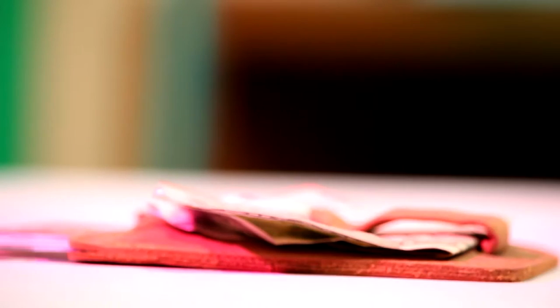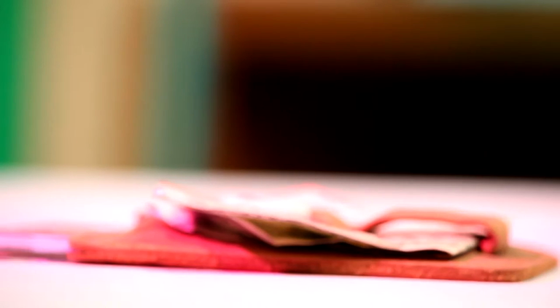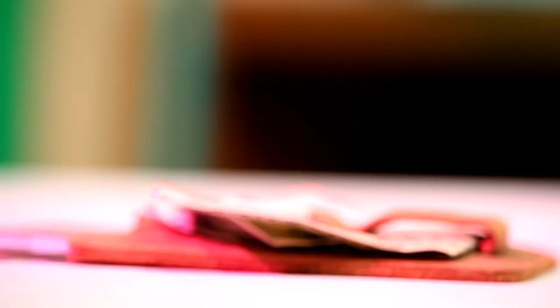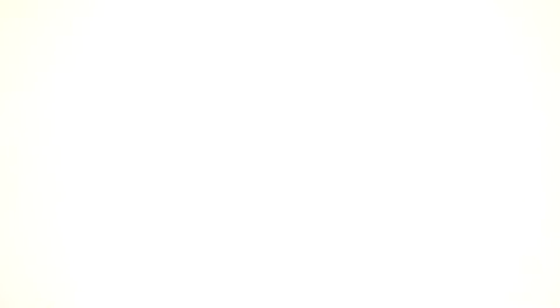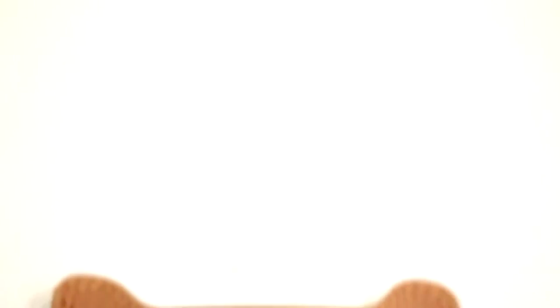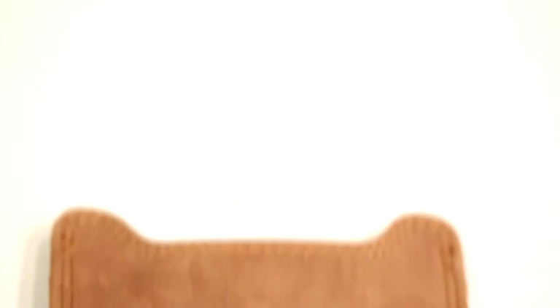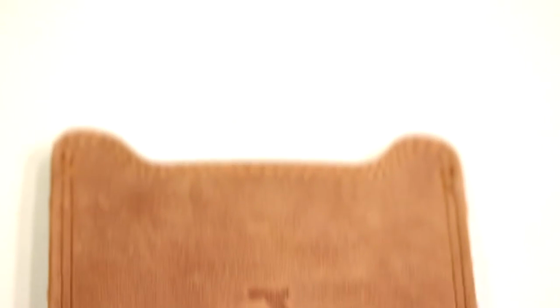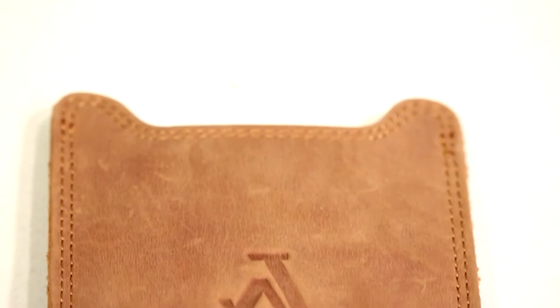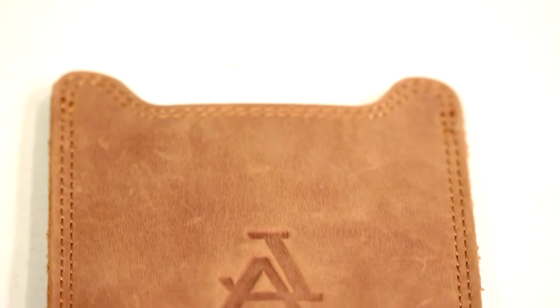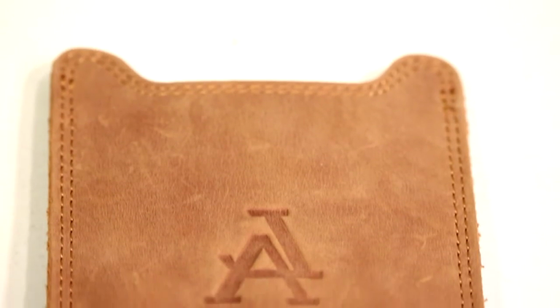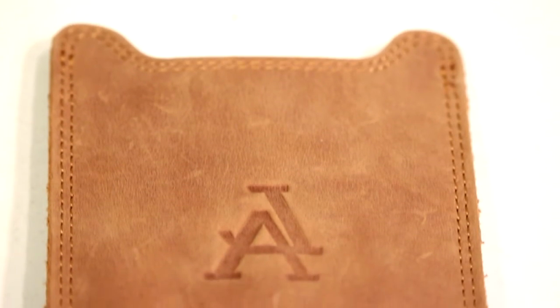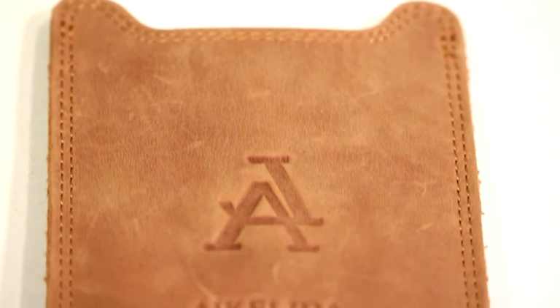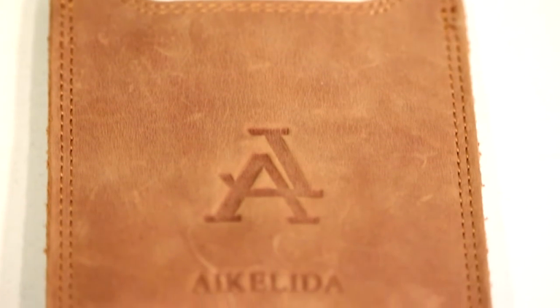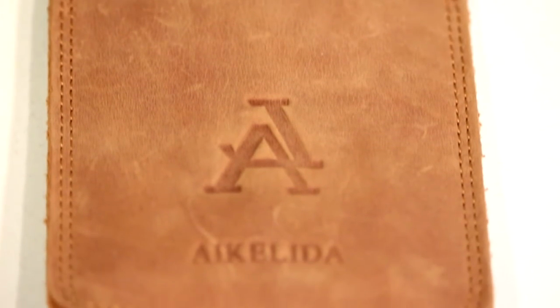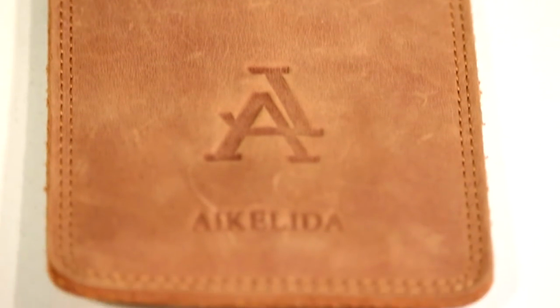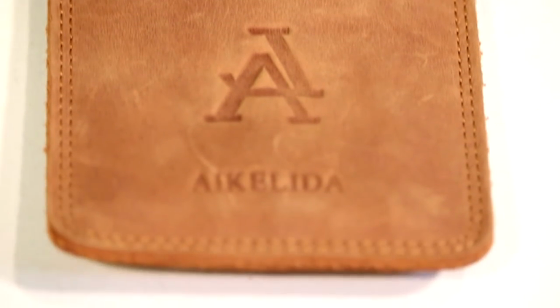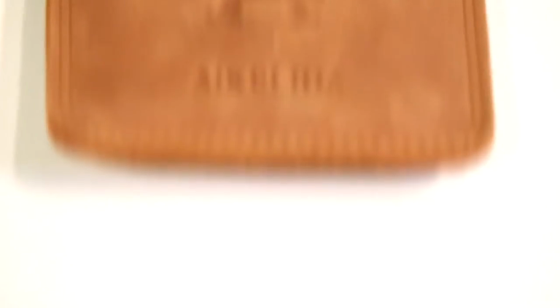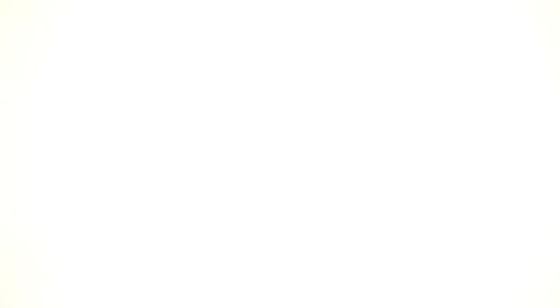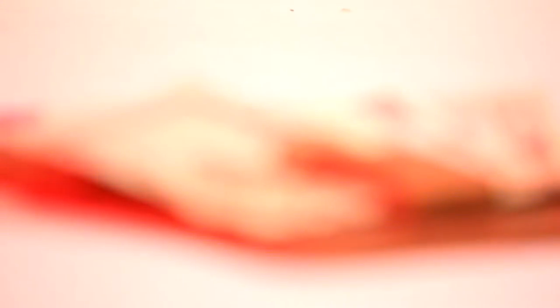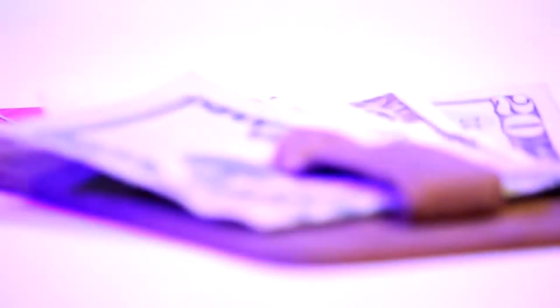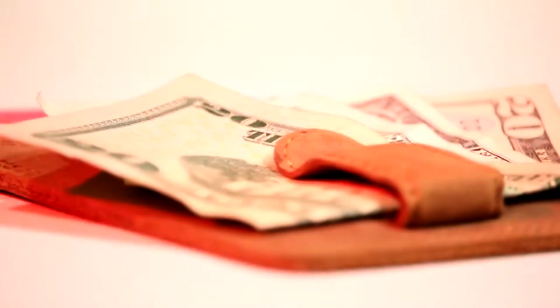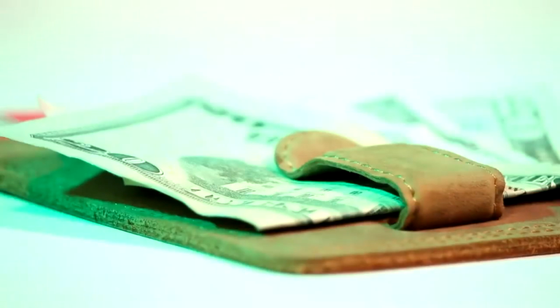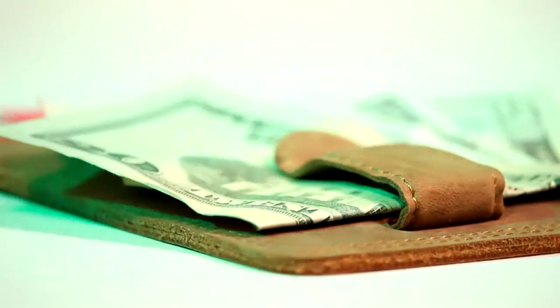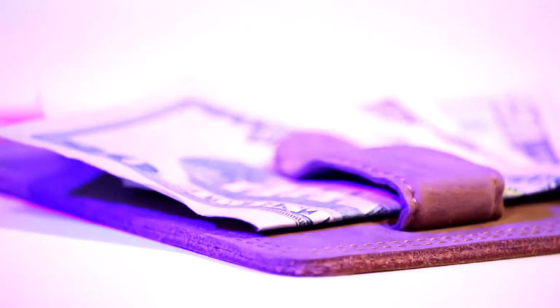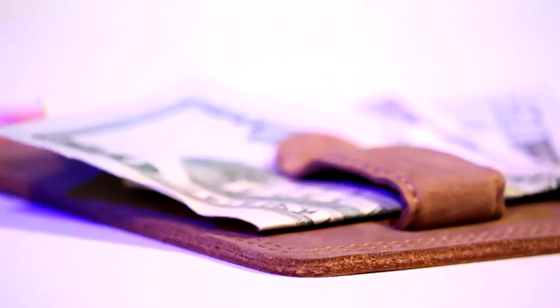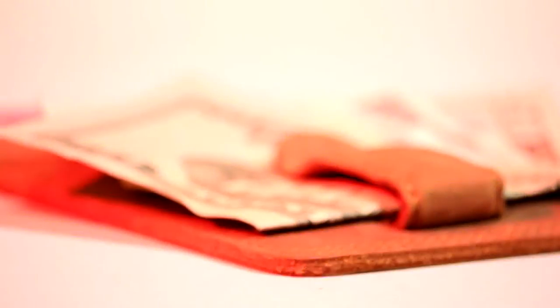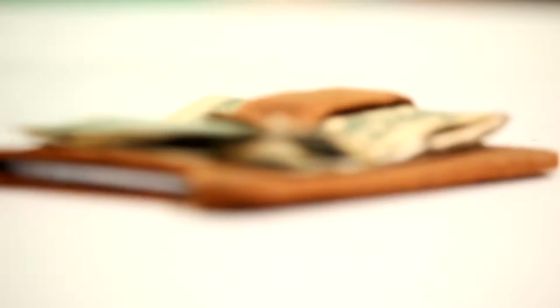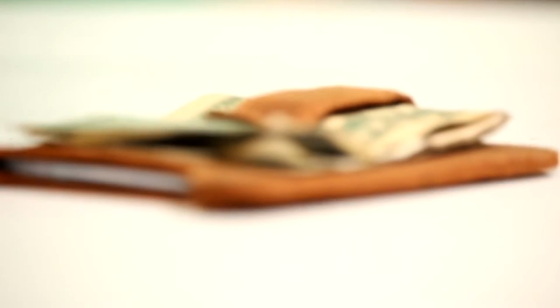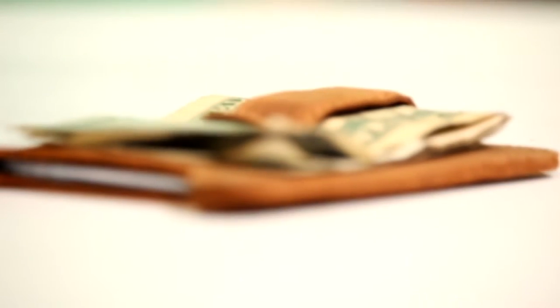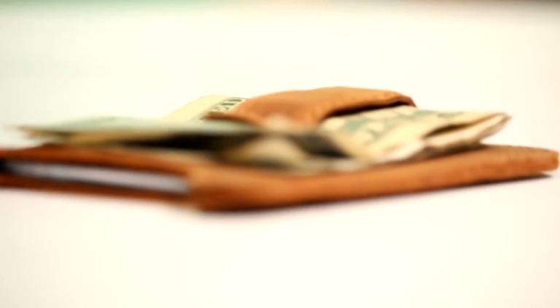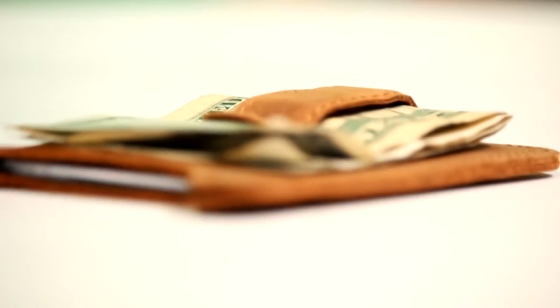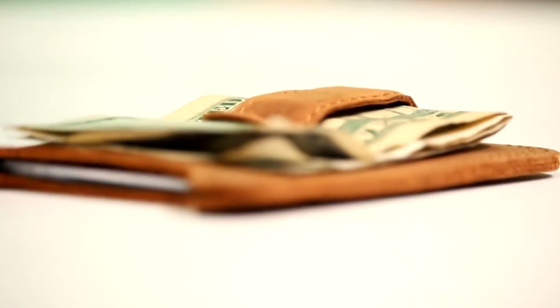When I showed this to my friends, their first comment was, 'Won't the money fall out of the clip?' The clip on the wallet is extremely tight — so much so that I had to bend it out a little bit so I could actually get my money inside of it.